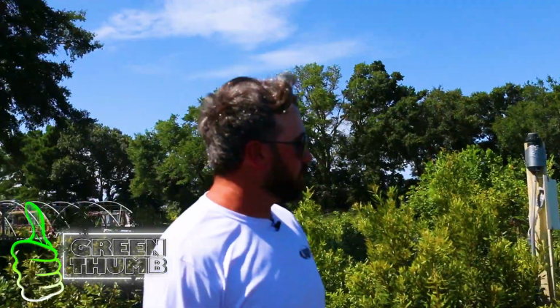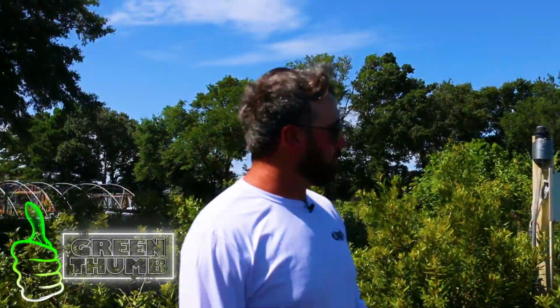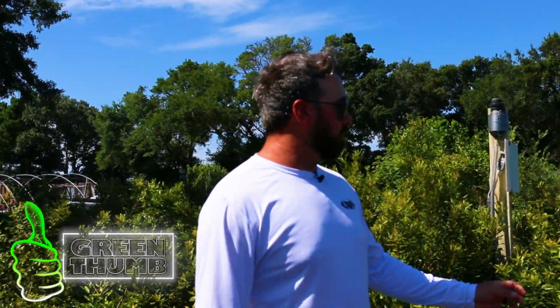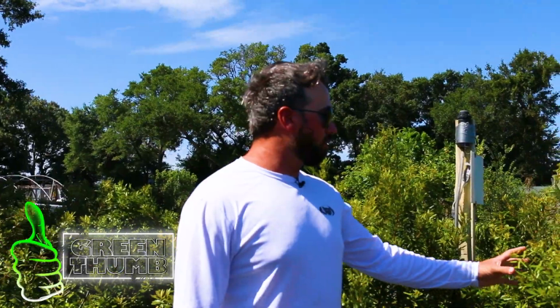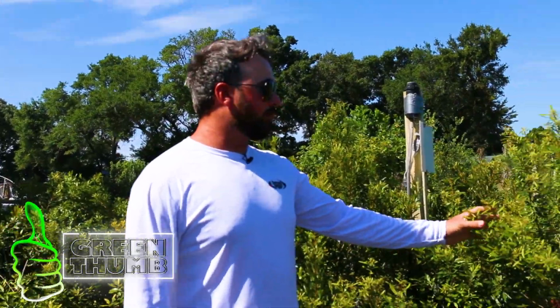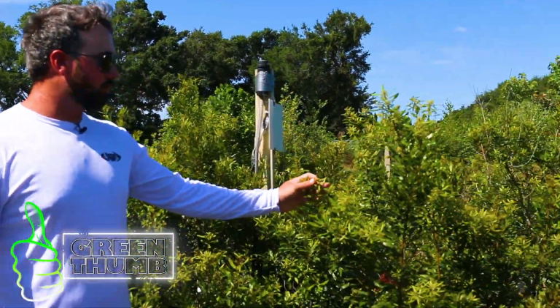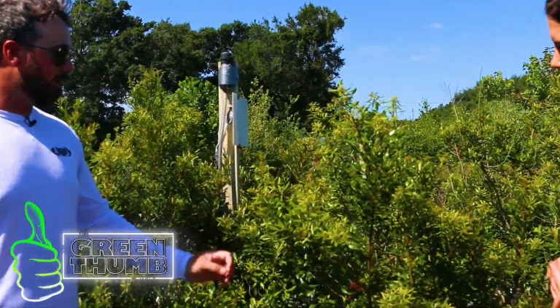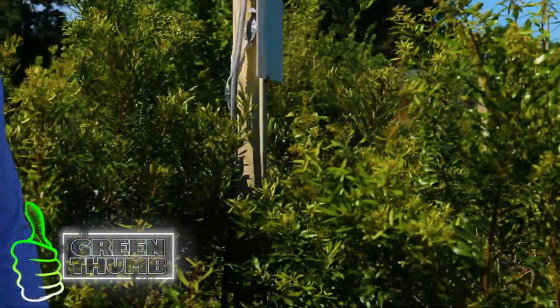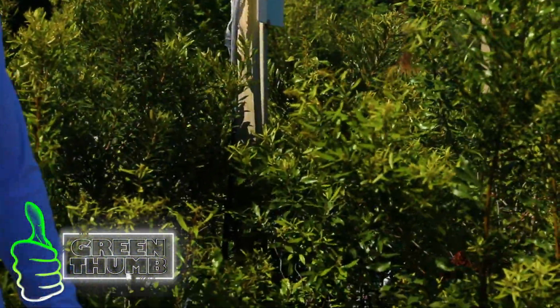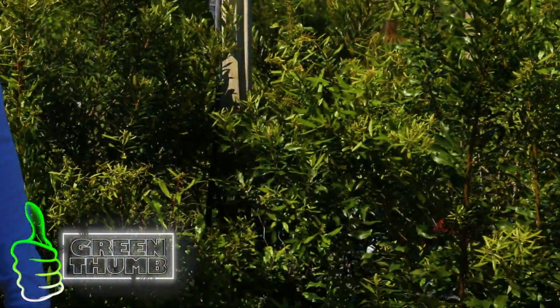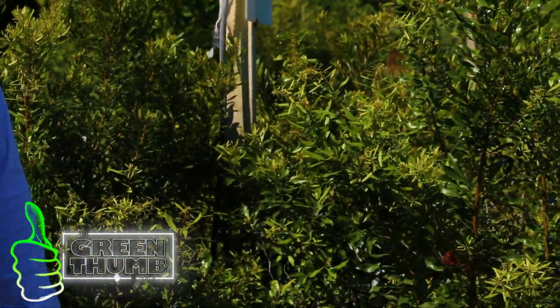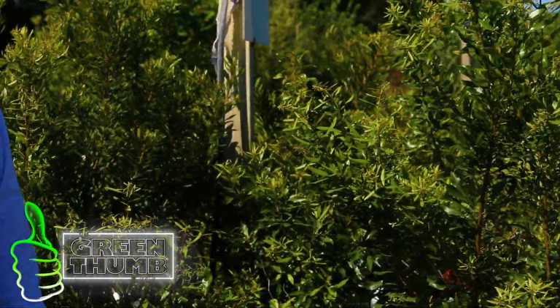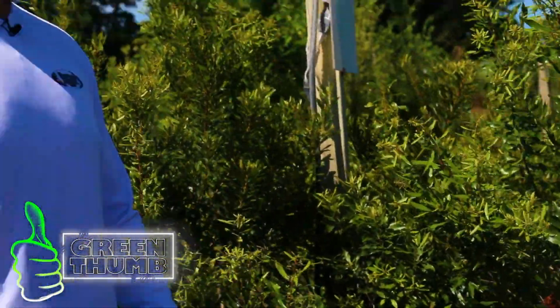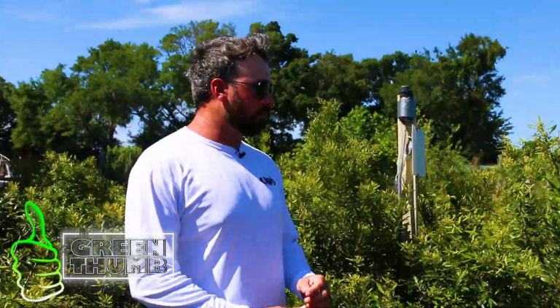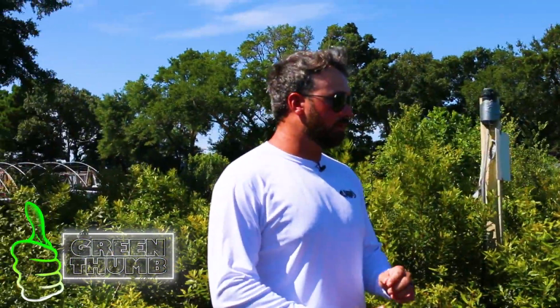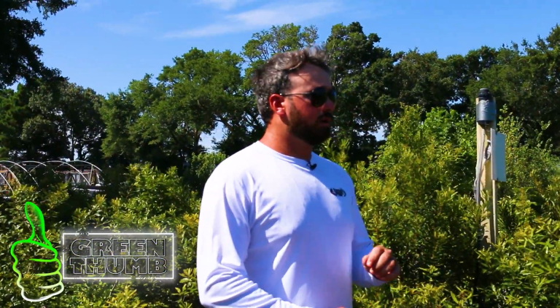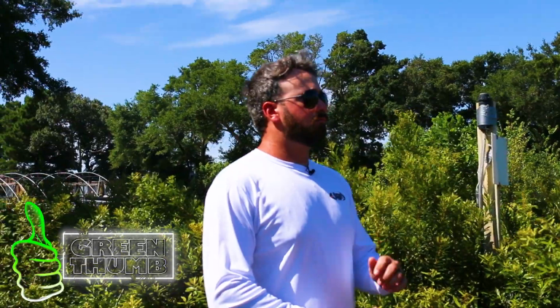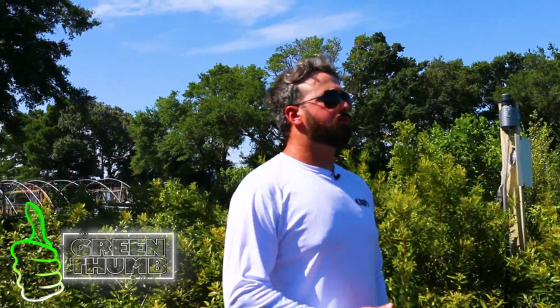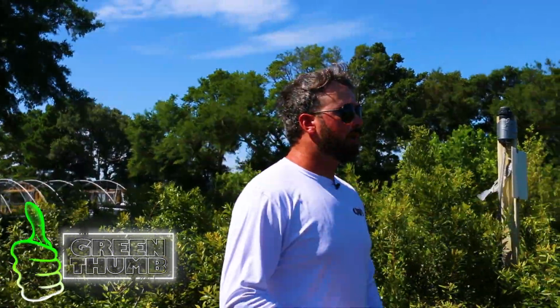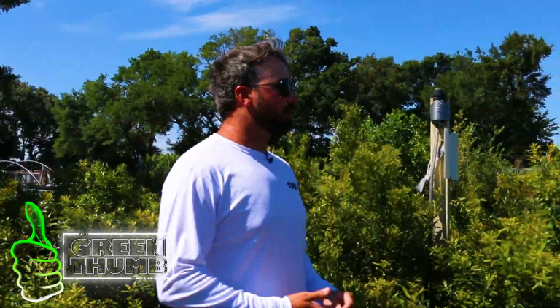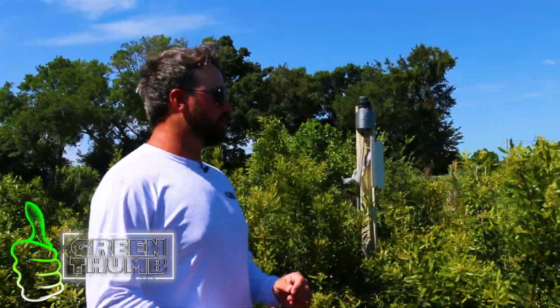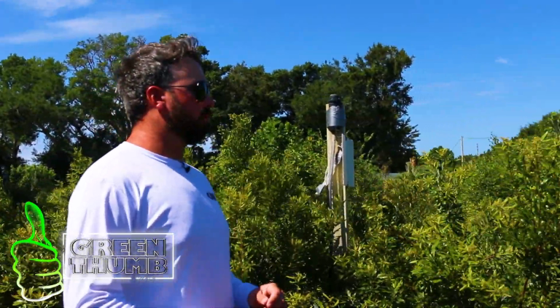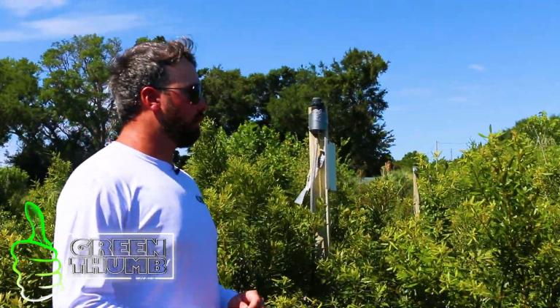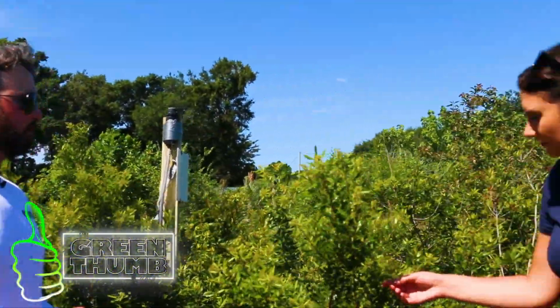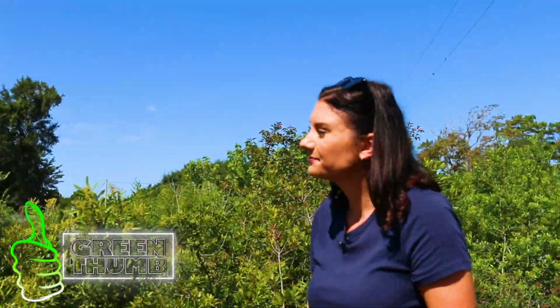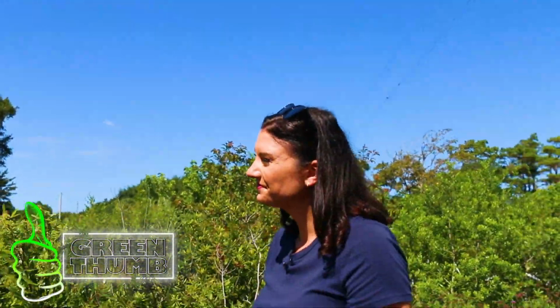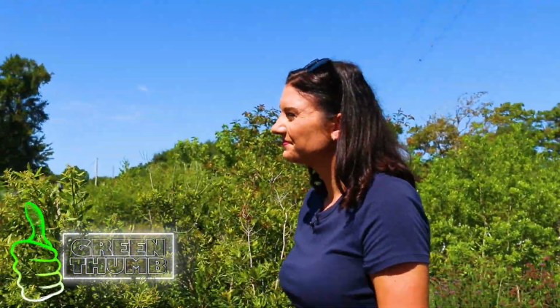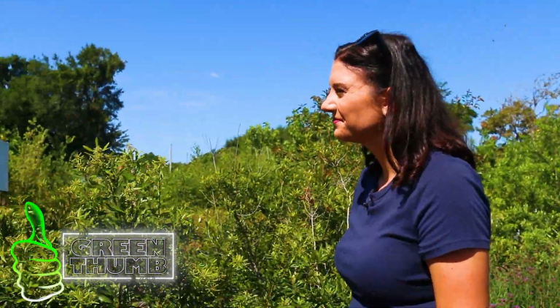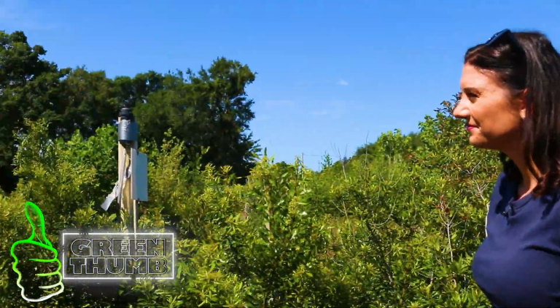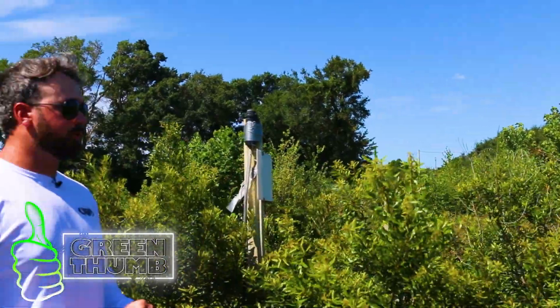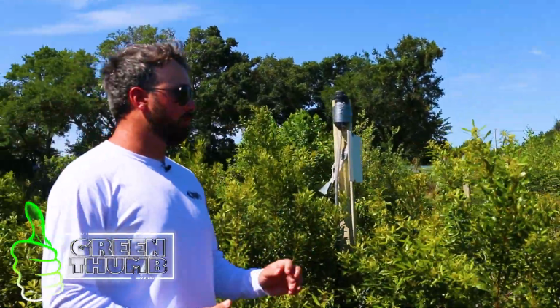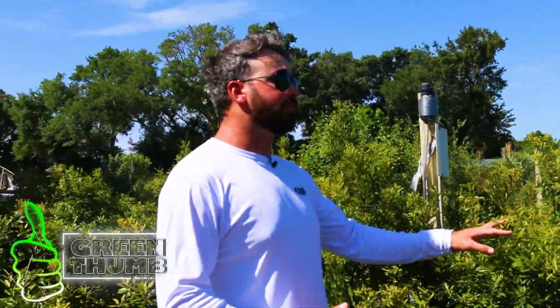These are our wax myrtles, native to North Carolina. These are good for low swampy areas or full sun. I see people use these for privacy.